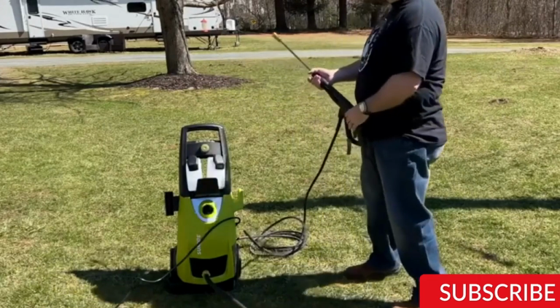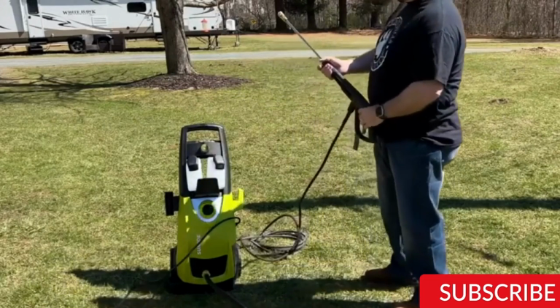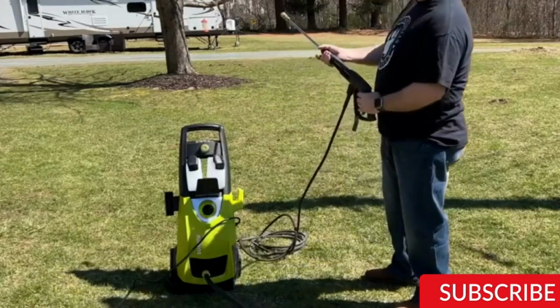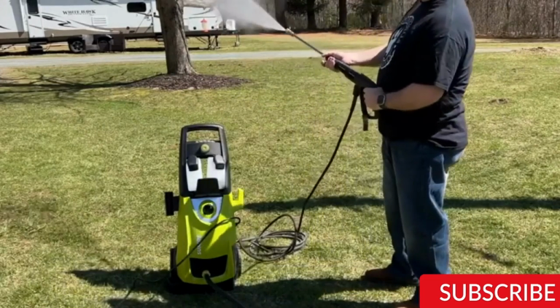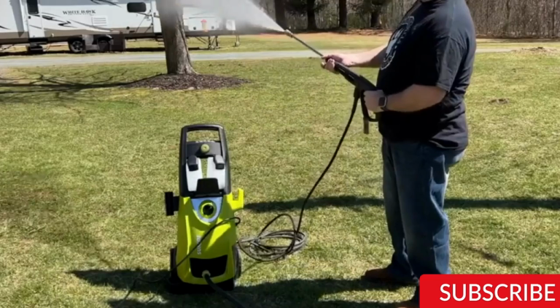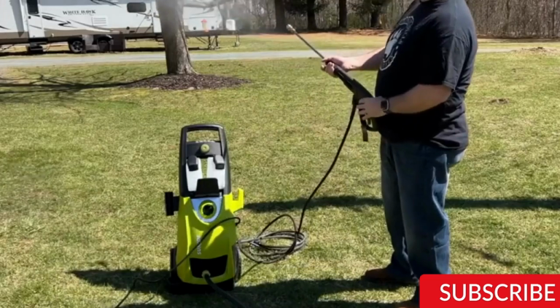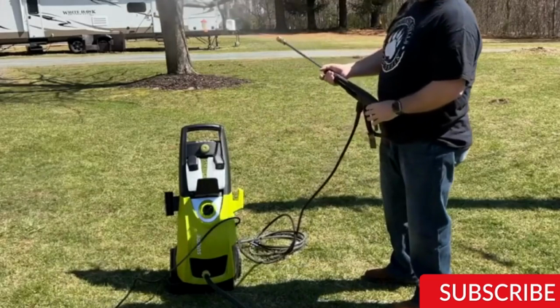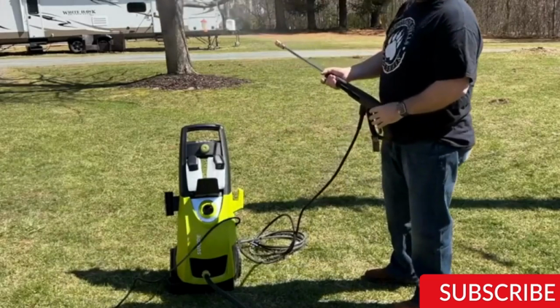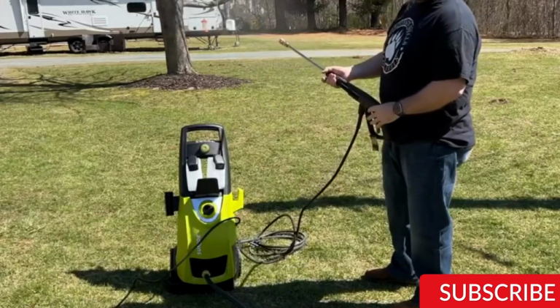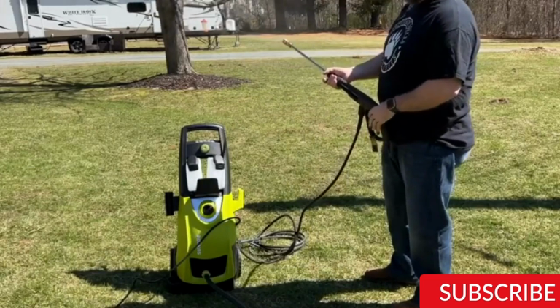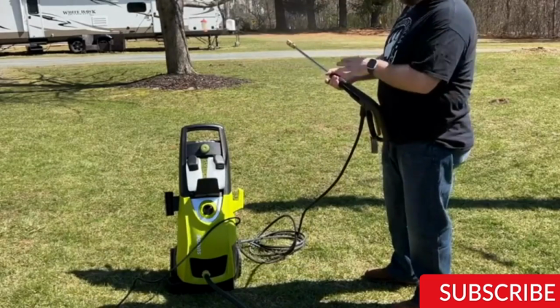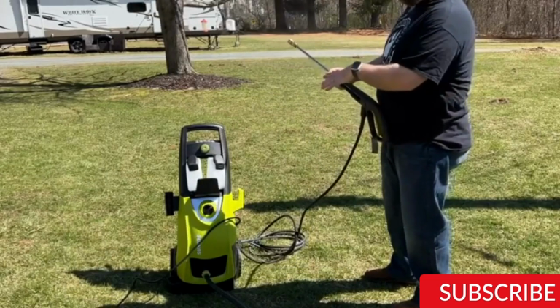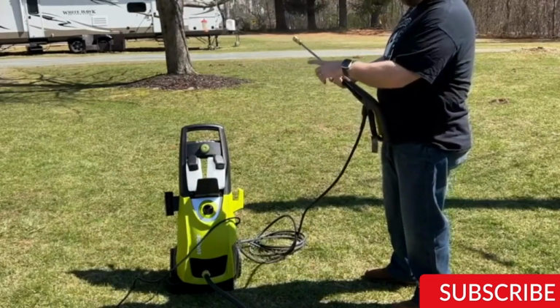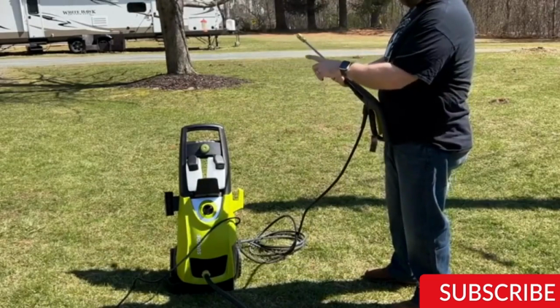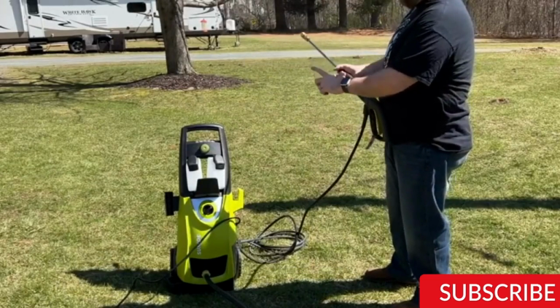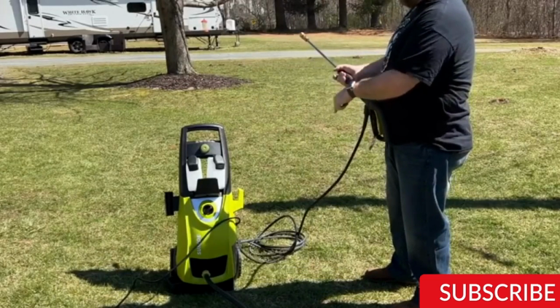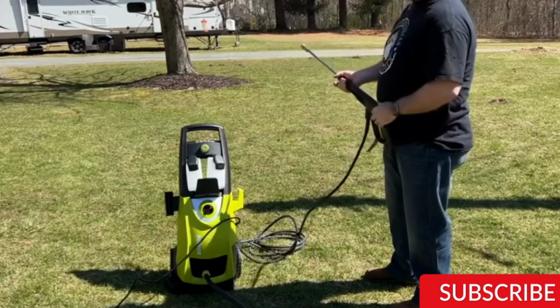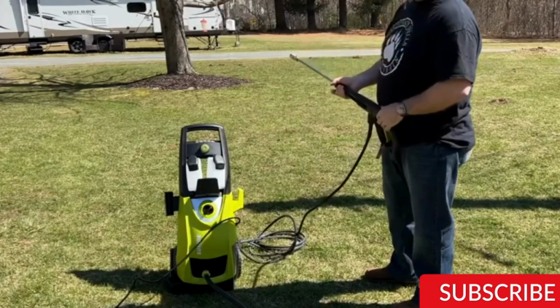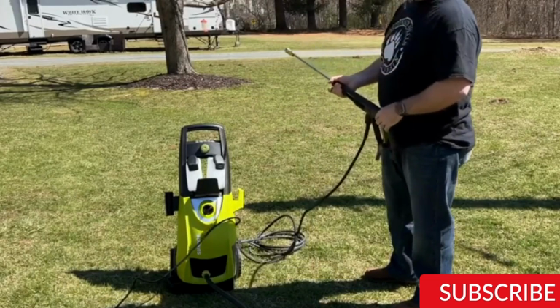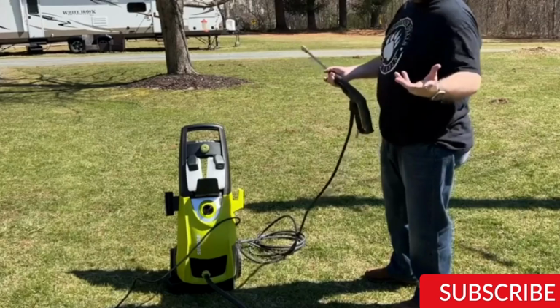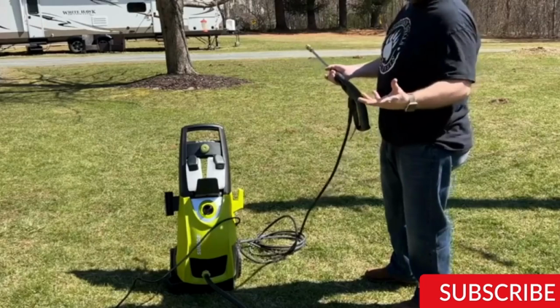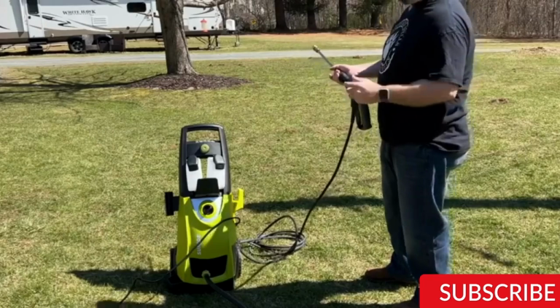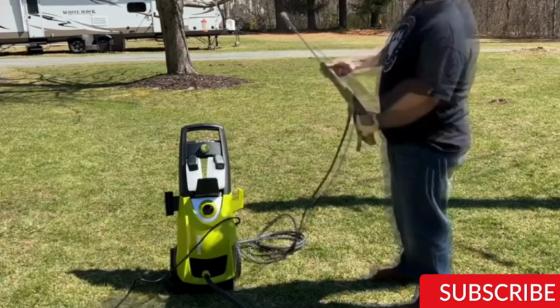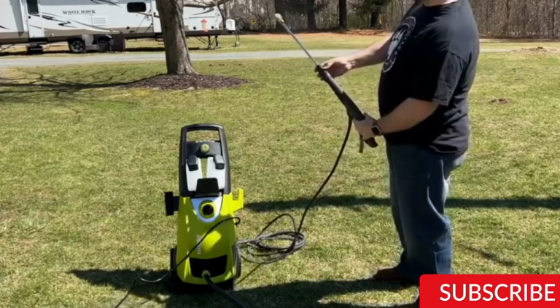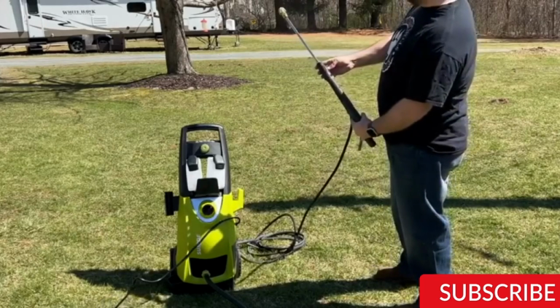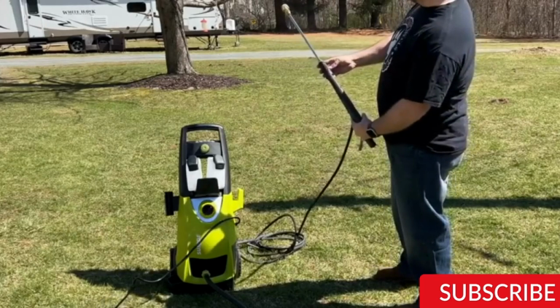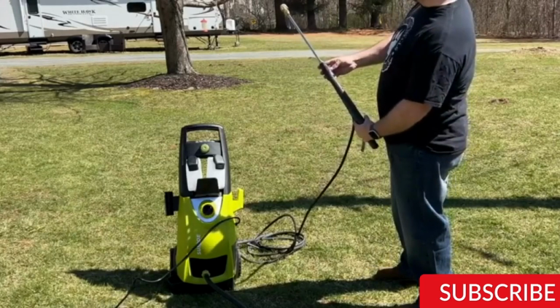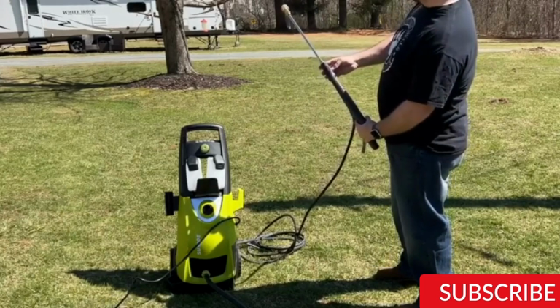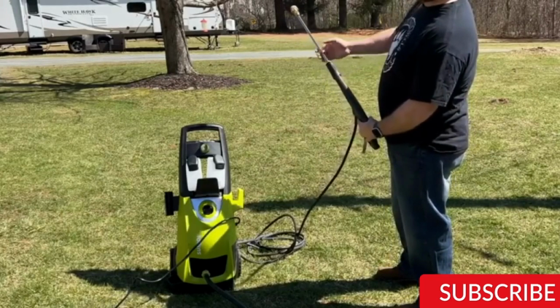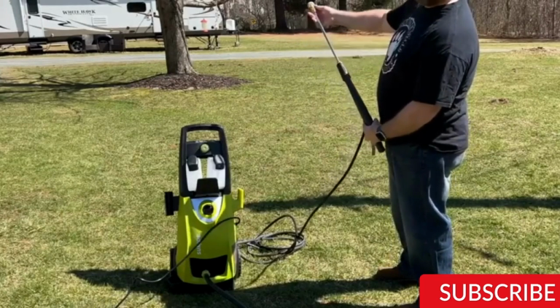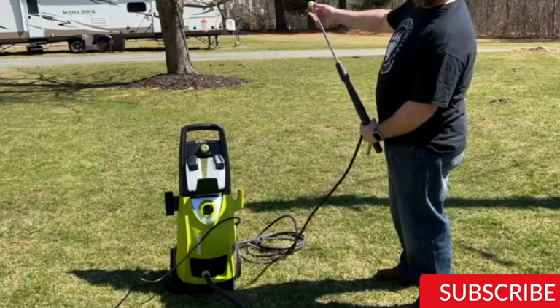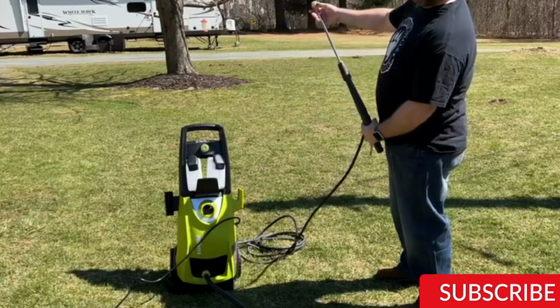Overall, the Sunjo SPX3000 is a reliable and powerful electric pressure washer that offers great value for its price. It is easy to use, durable, and can handle a wide range of cleaning tasks around the home.